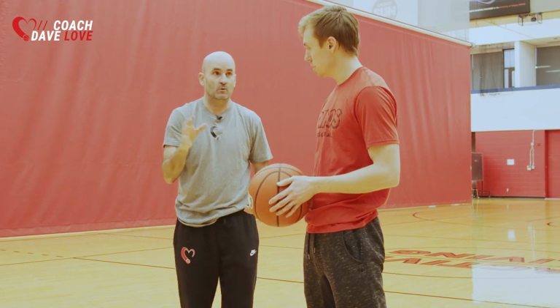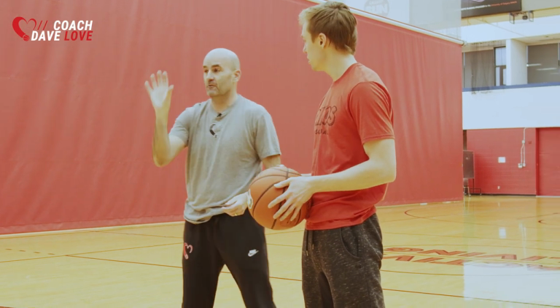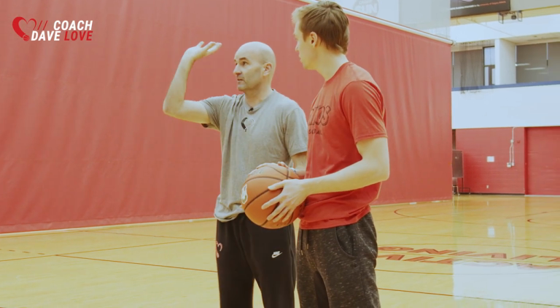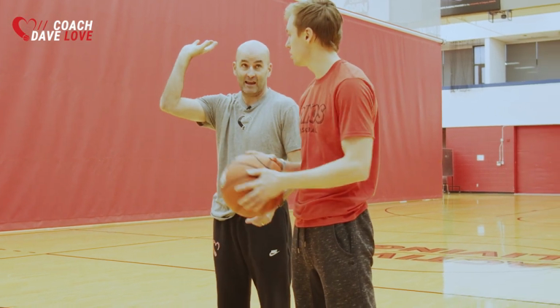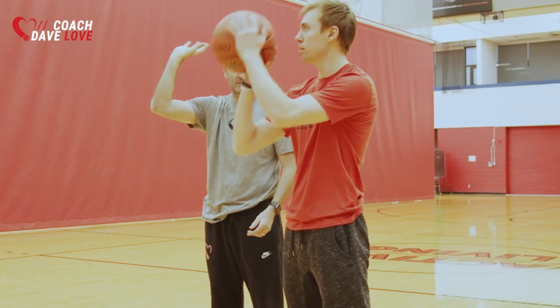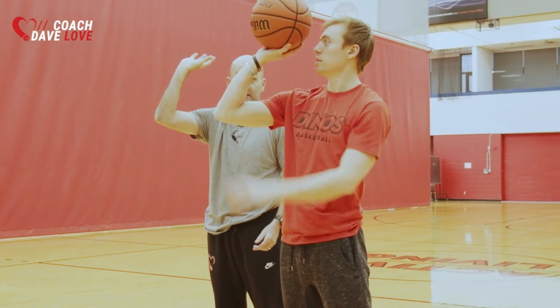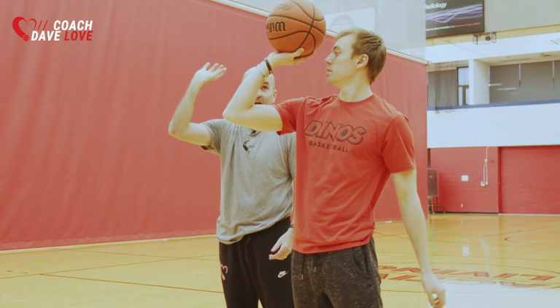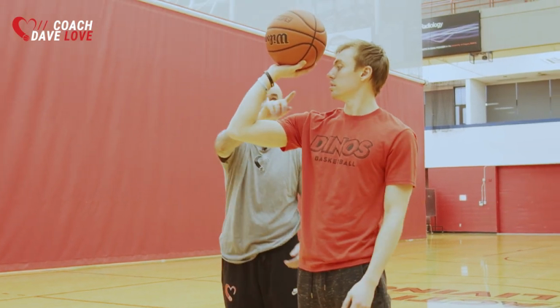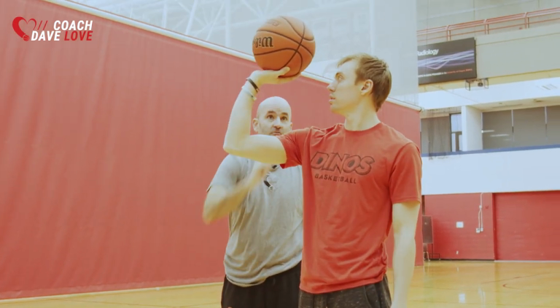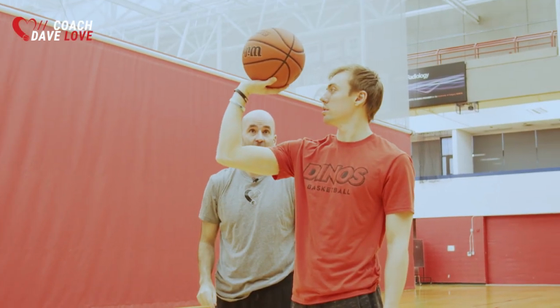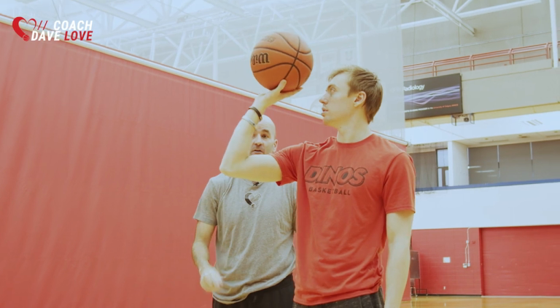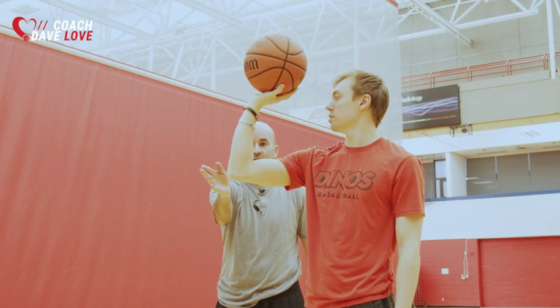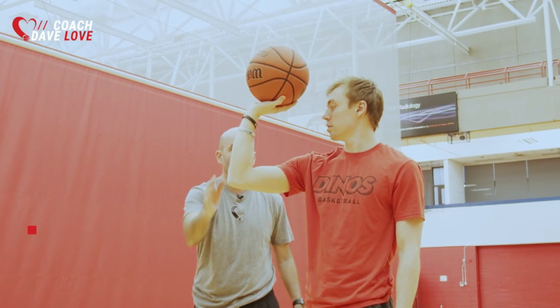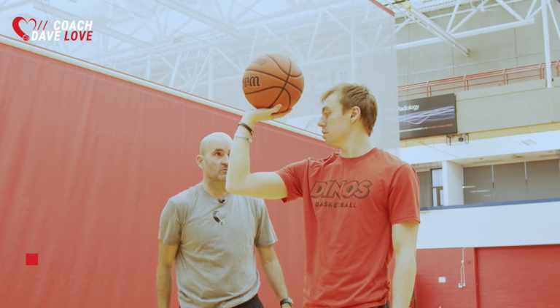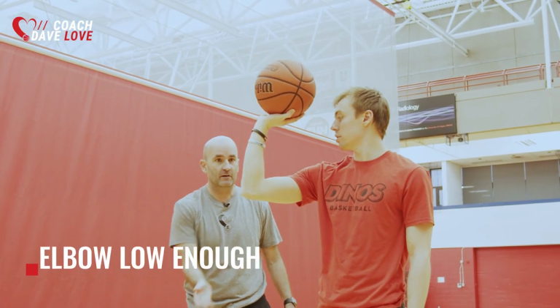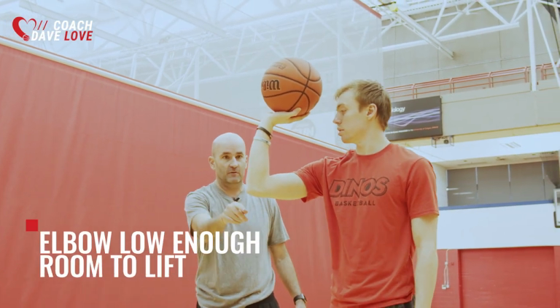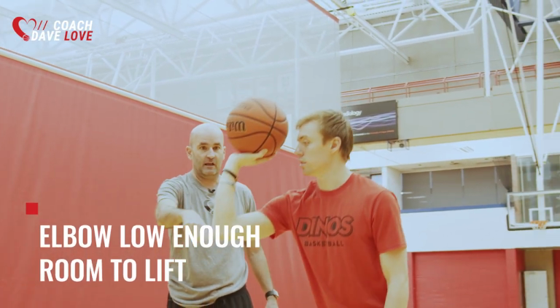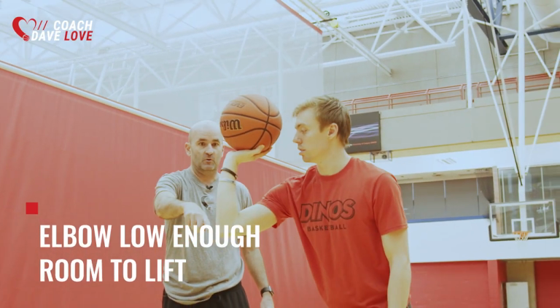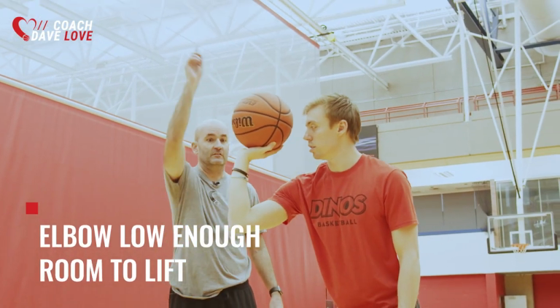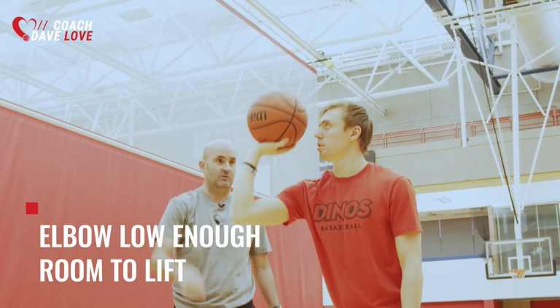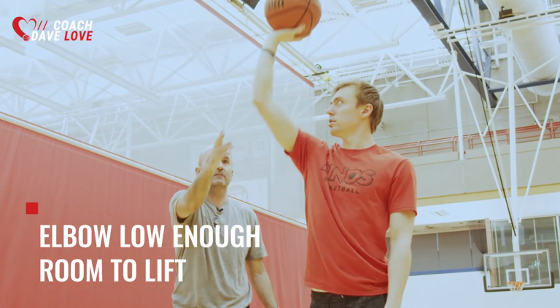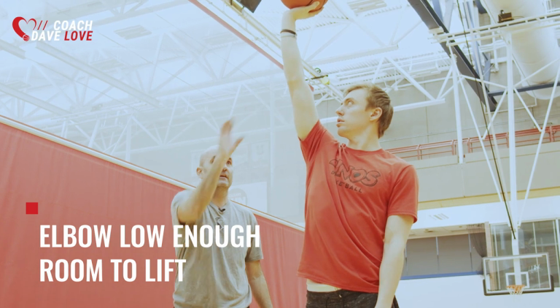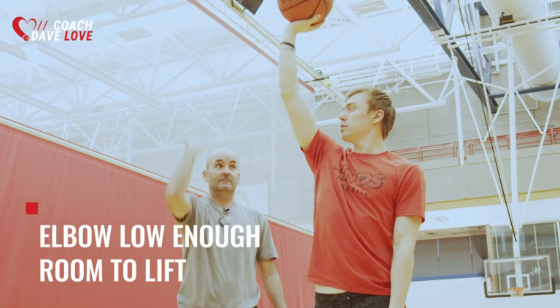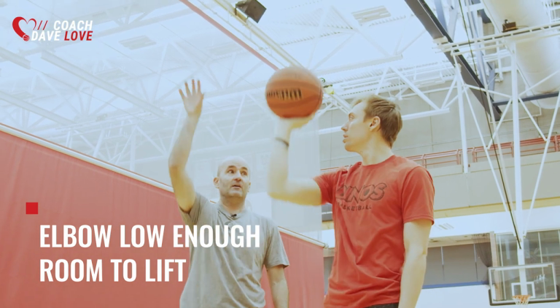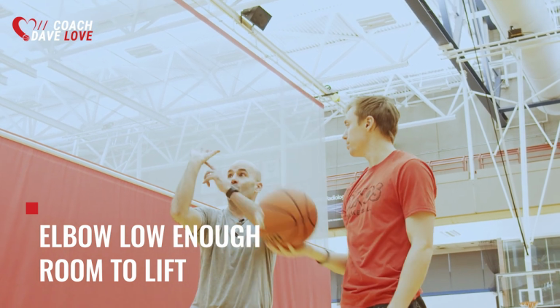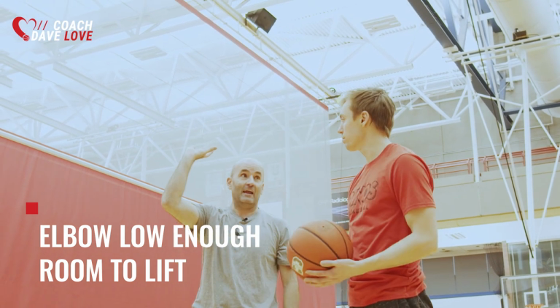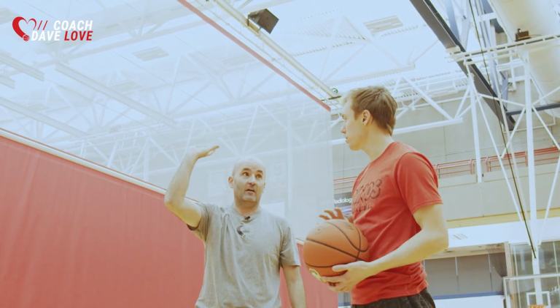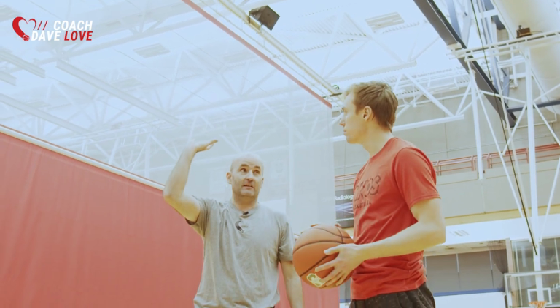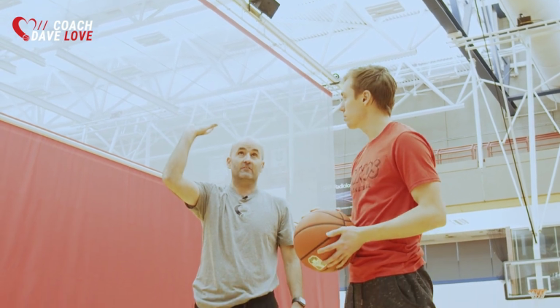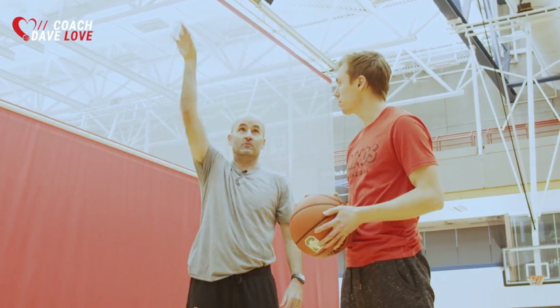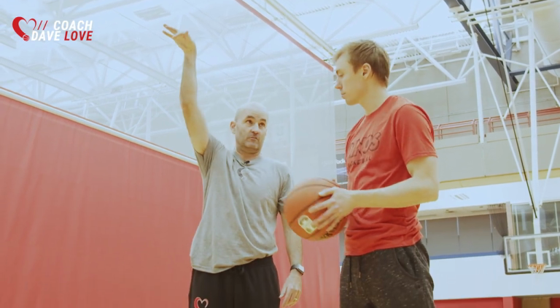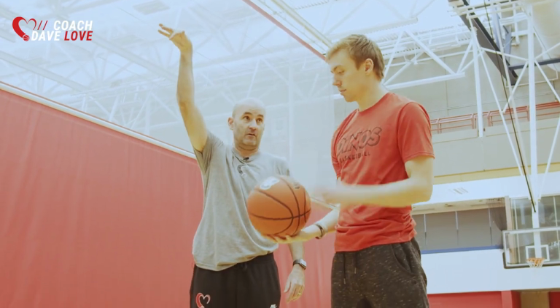We want to focus on your hand position — getting your hand underneath the basketball with your elbow low enough that we still have room to lift. We've got to lift our elbow while our hand is underneath the basketball in order to create arc.